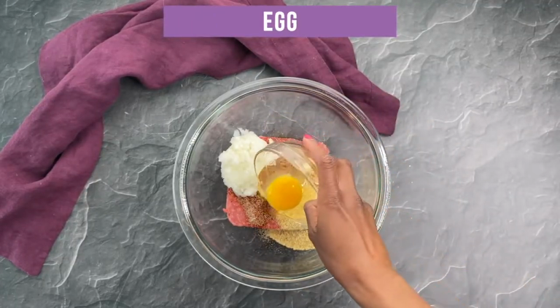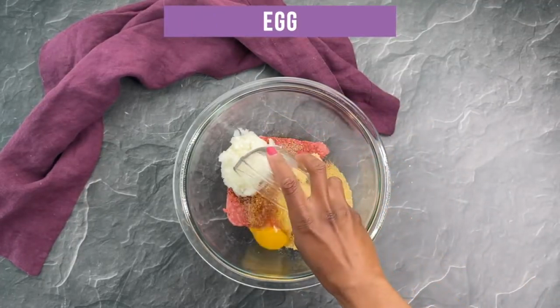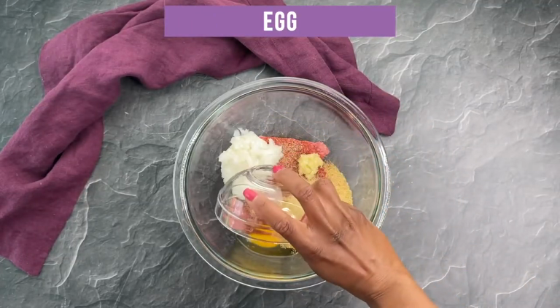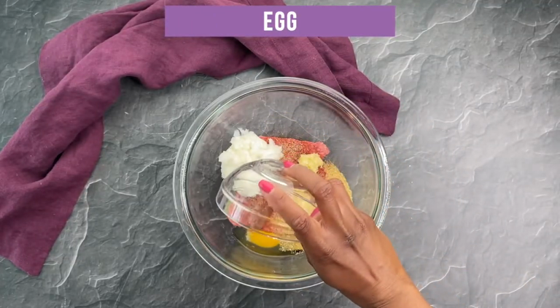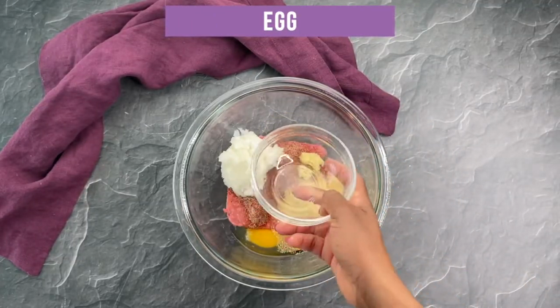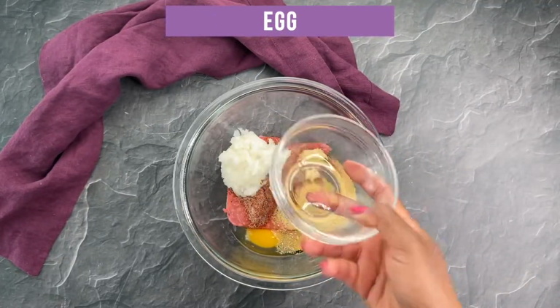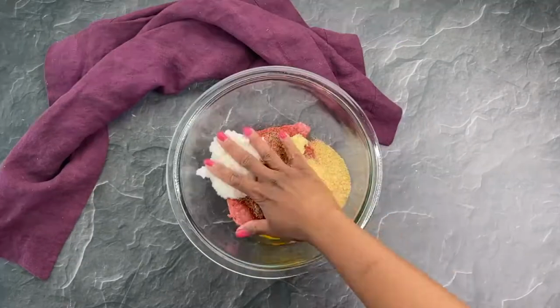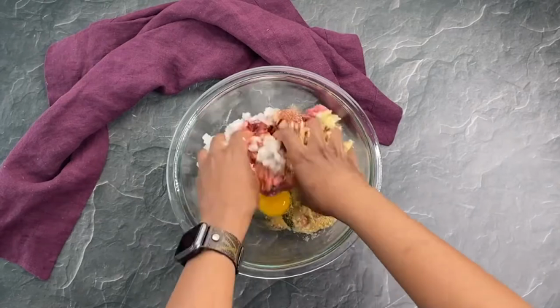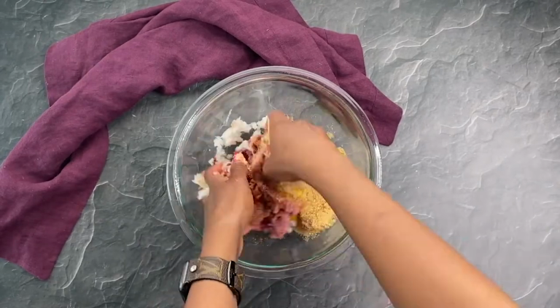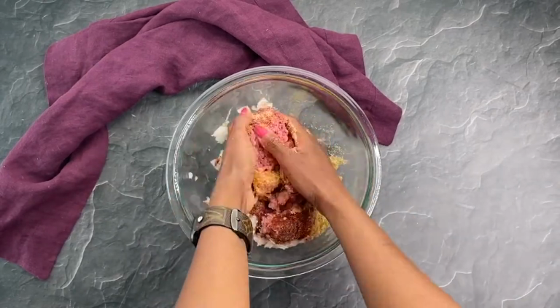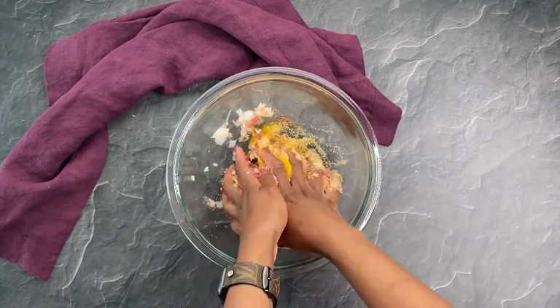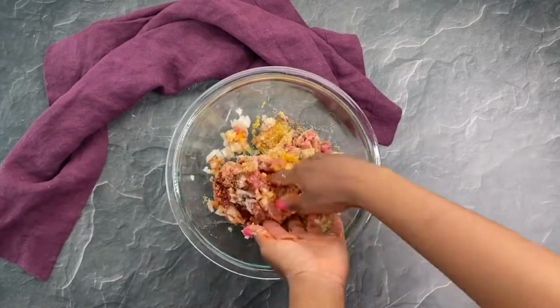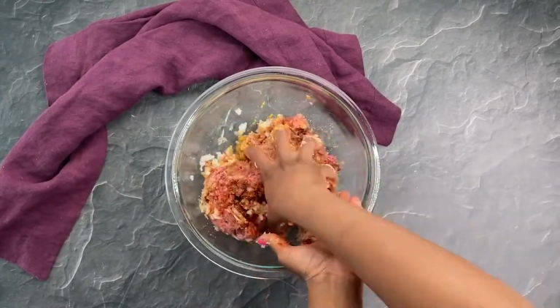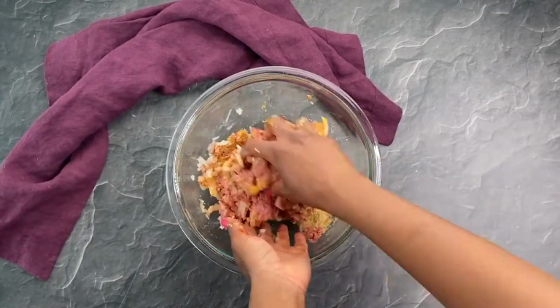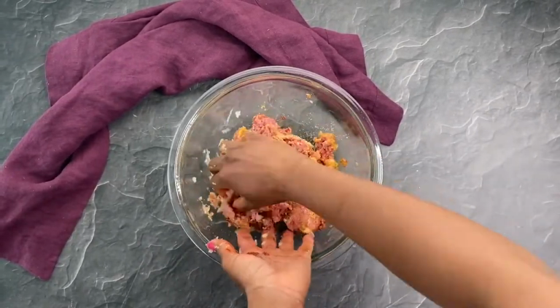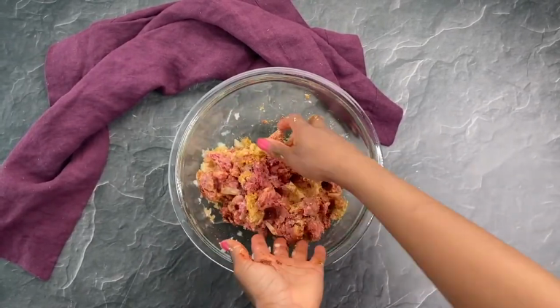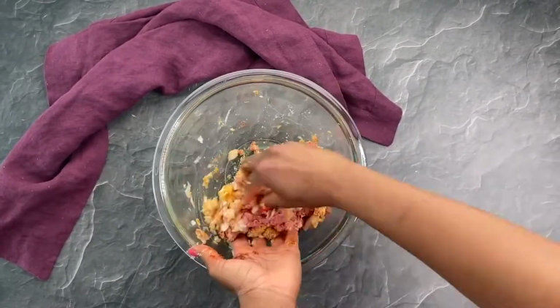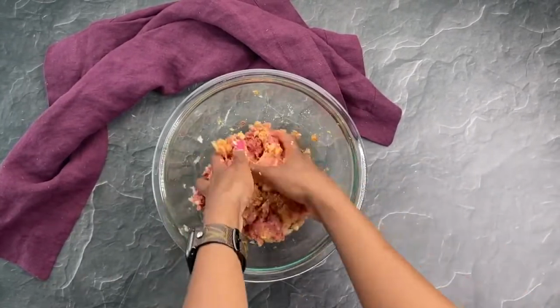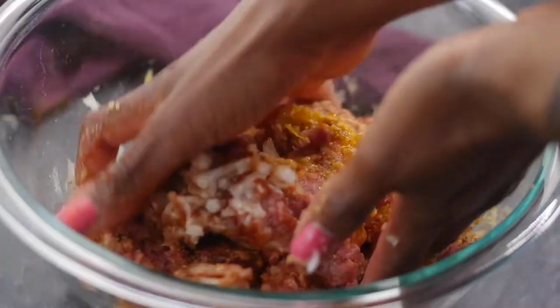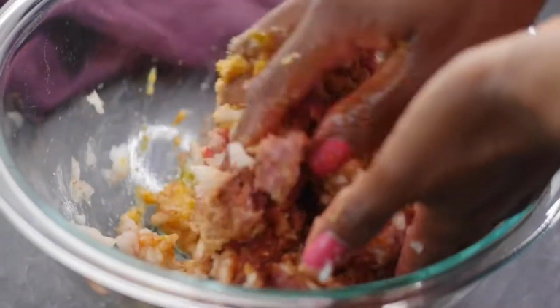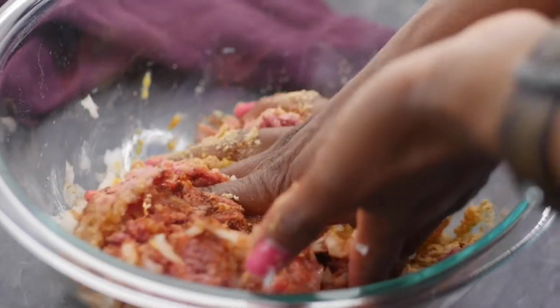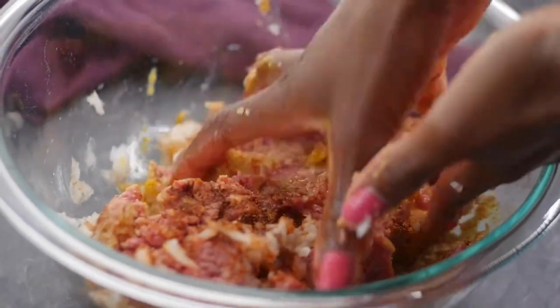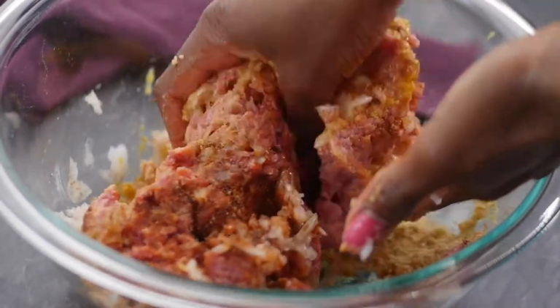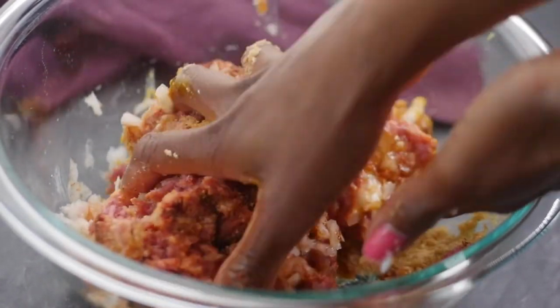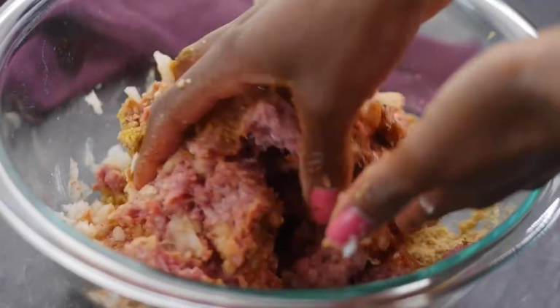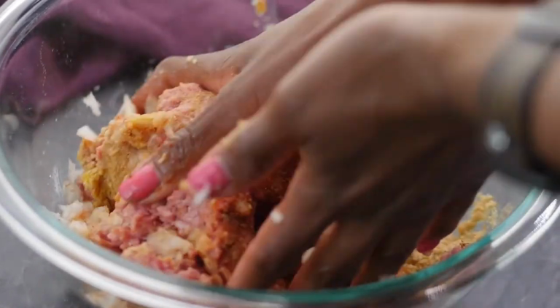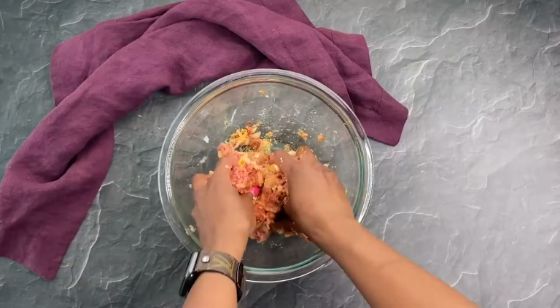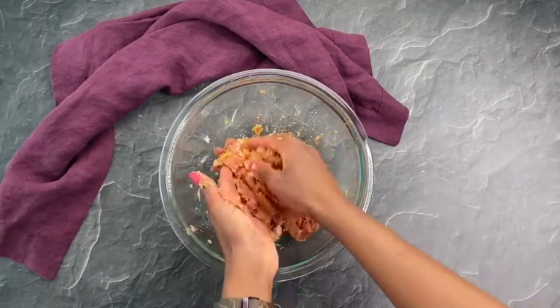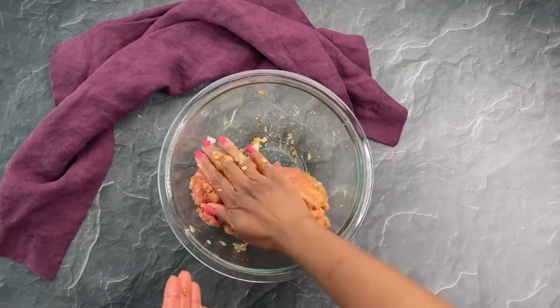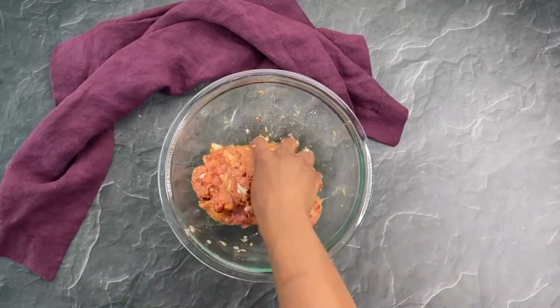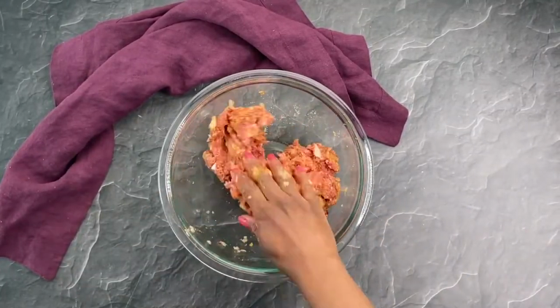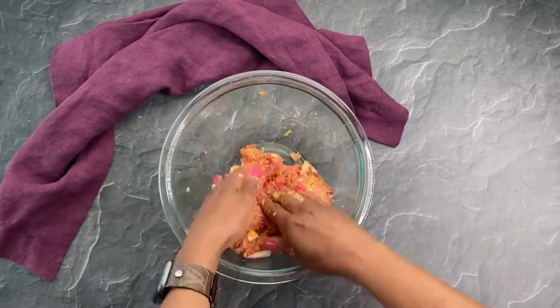This is gonna make sure that the meatballs stick together and I'm using my hands to combine this because you don't want to over mix that meat. You want the meatballs to stick together, so just combine the ingredients but don't over mix.